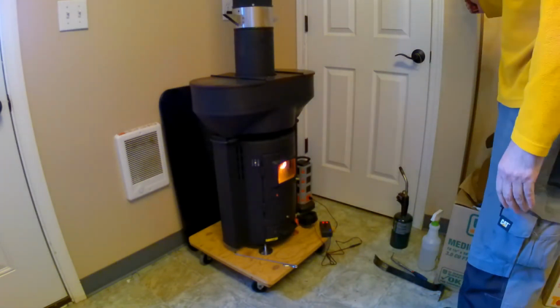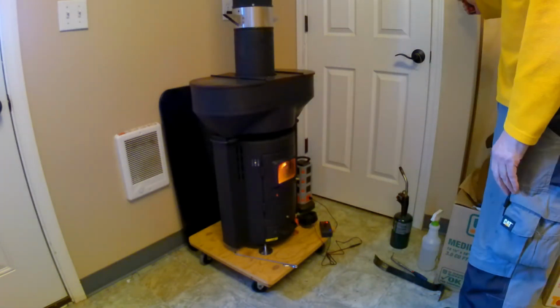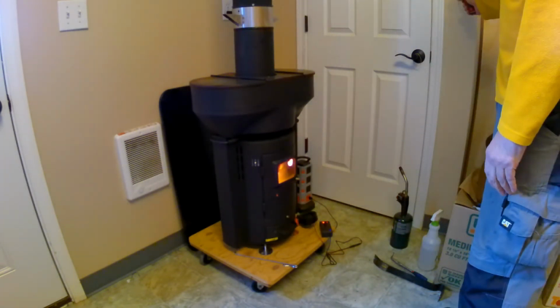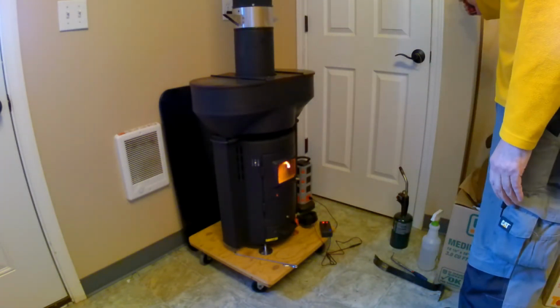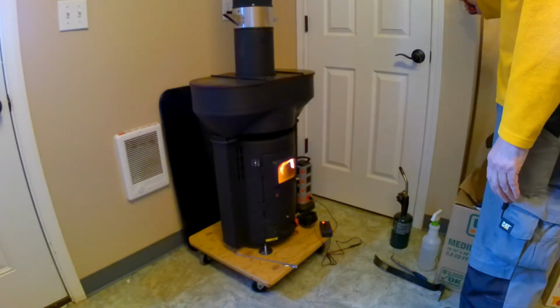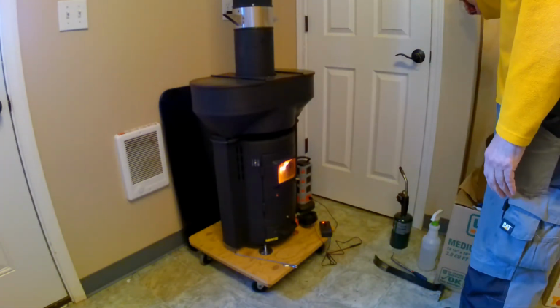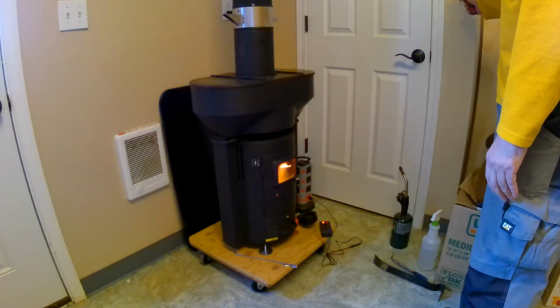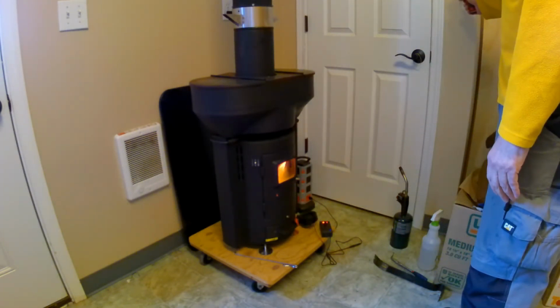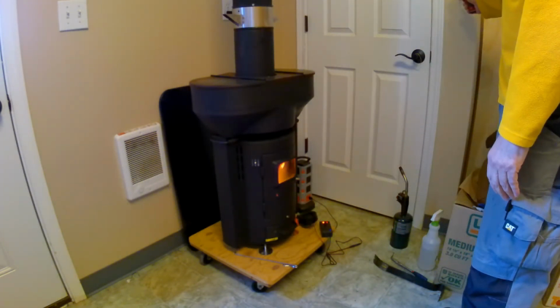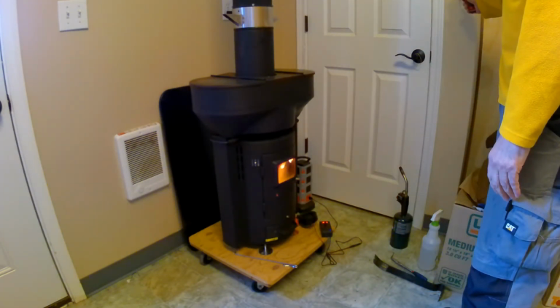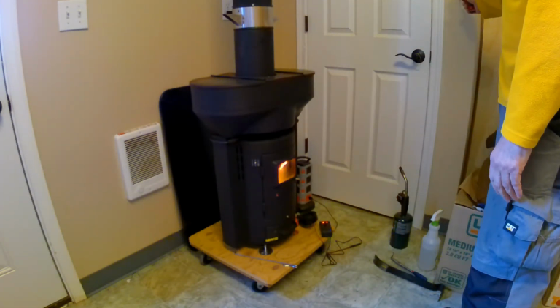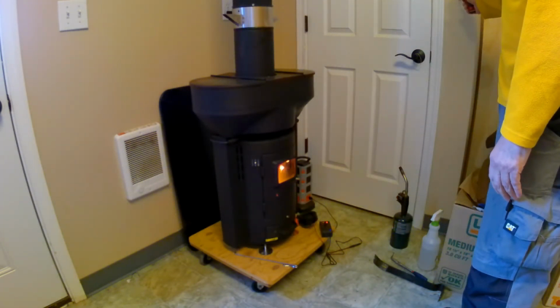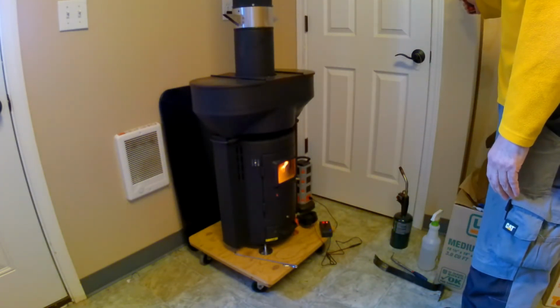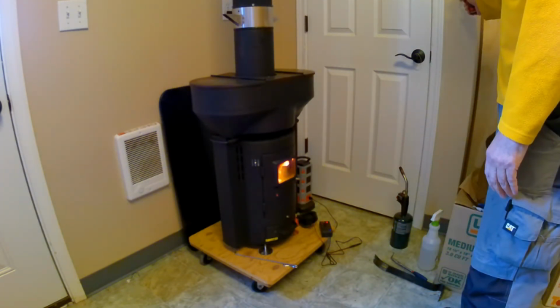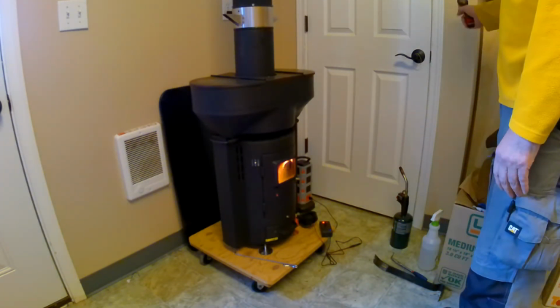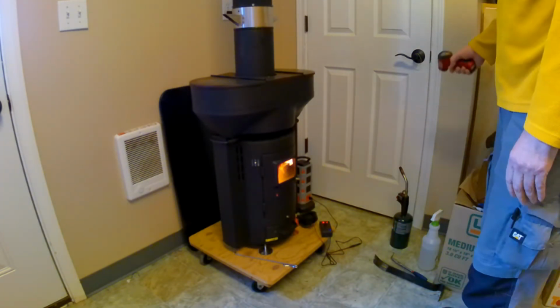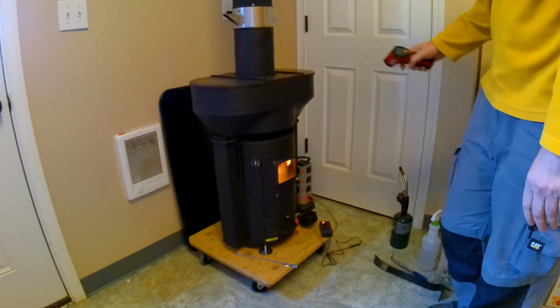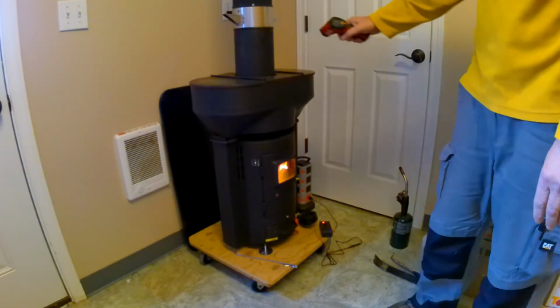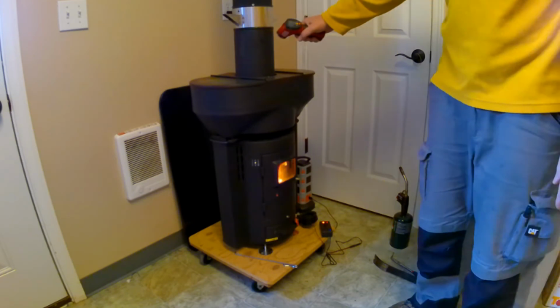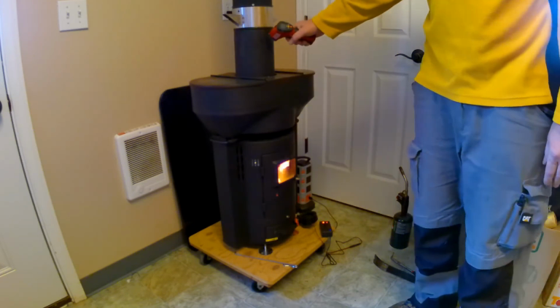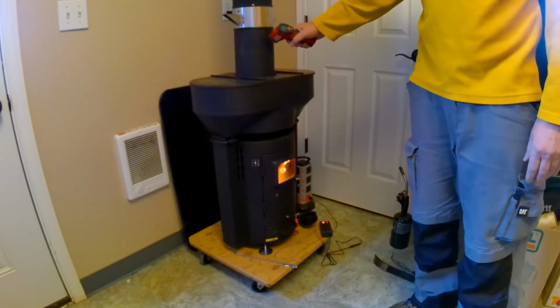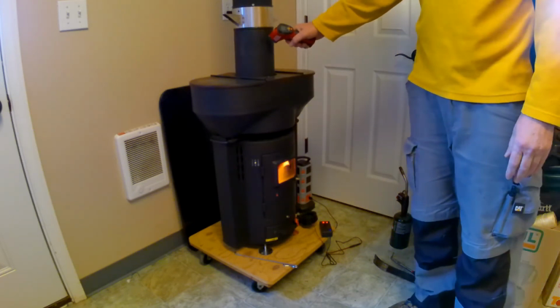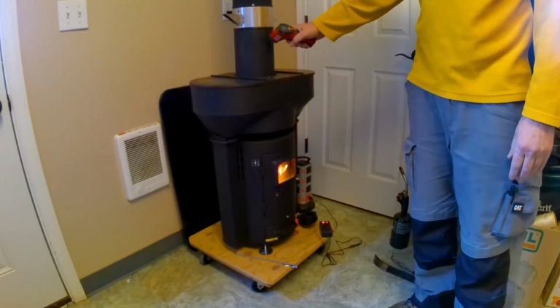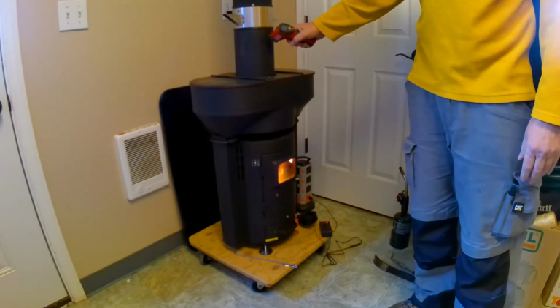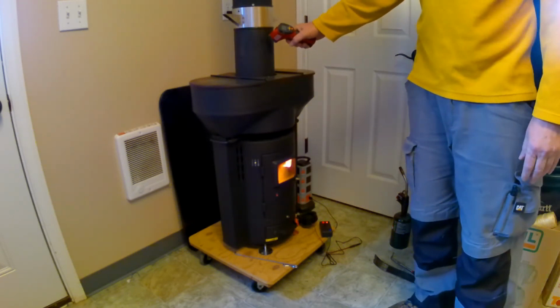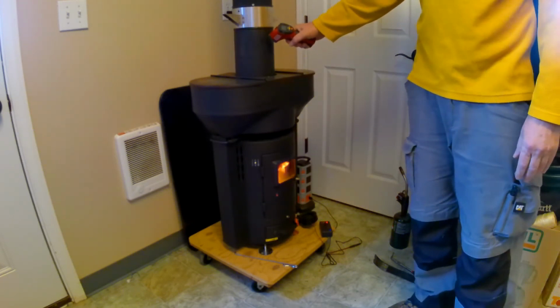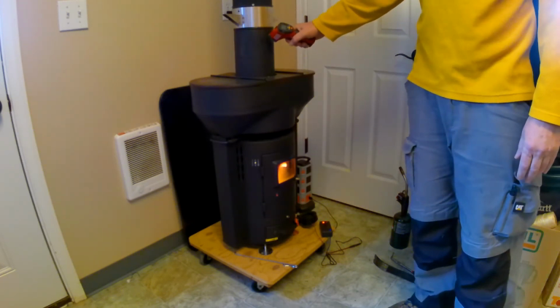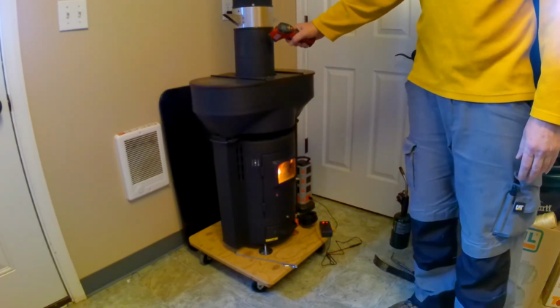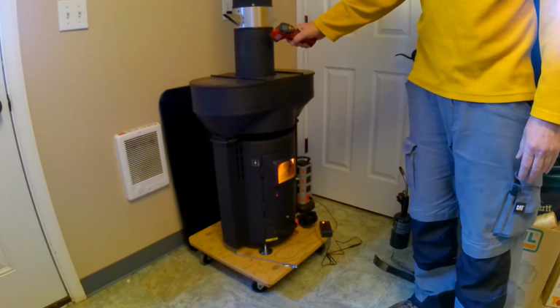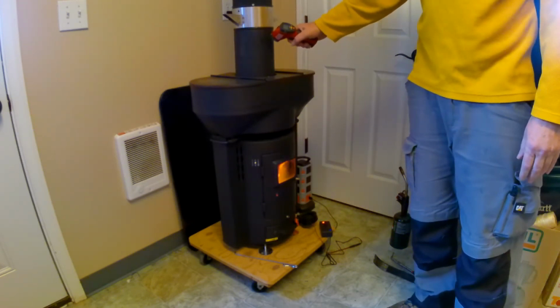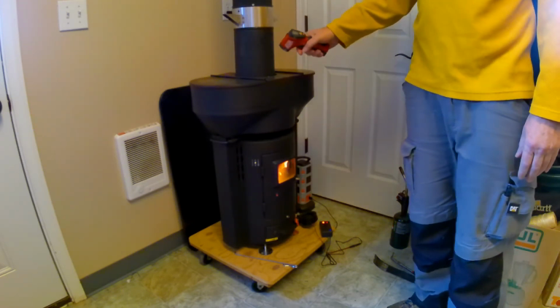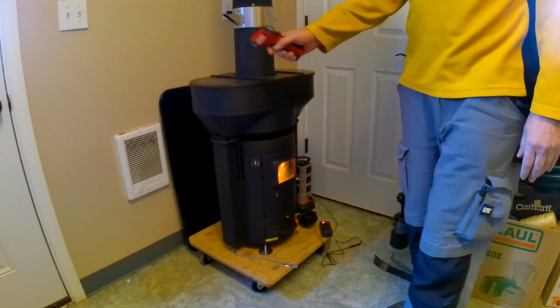I can dial the fan up if I want more power and down if I want less power.